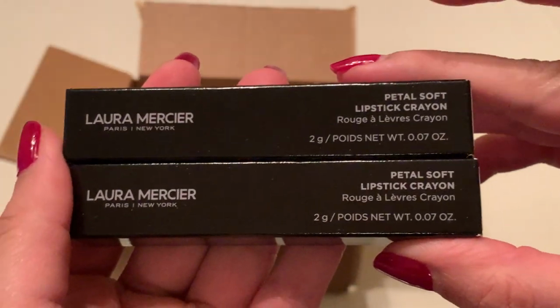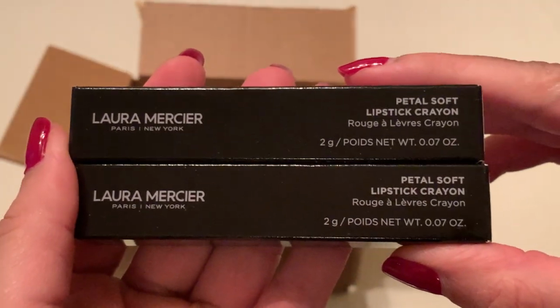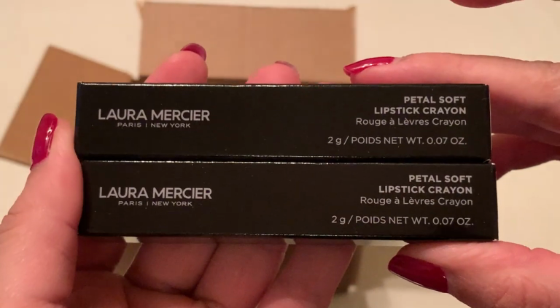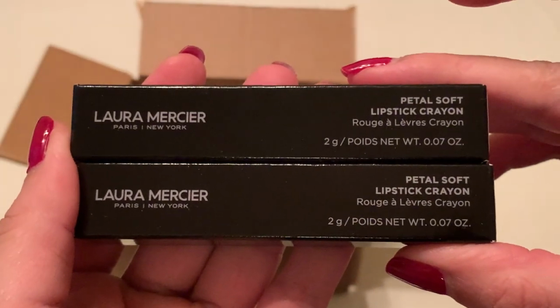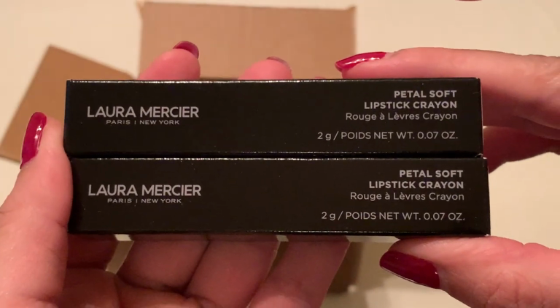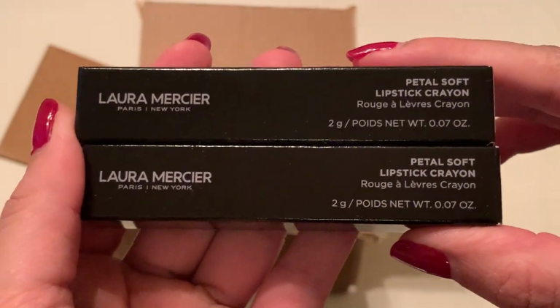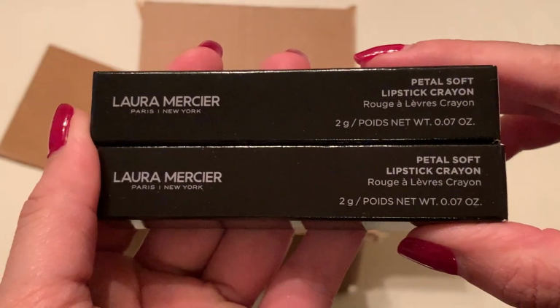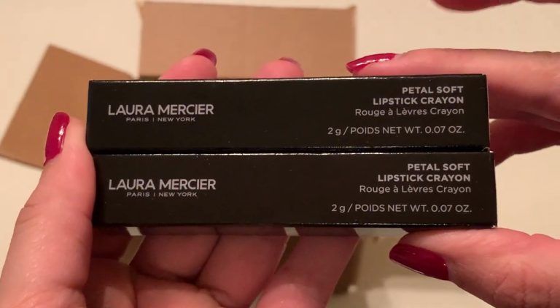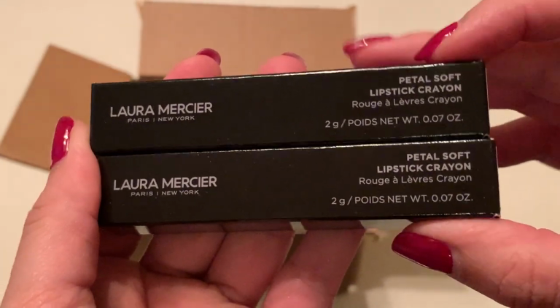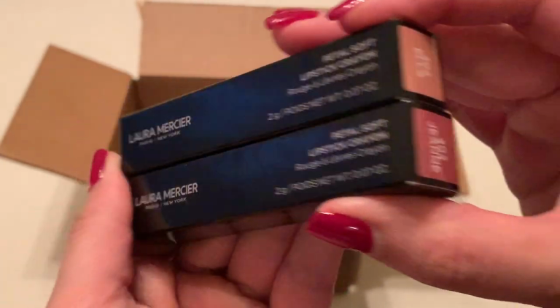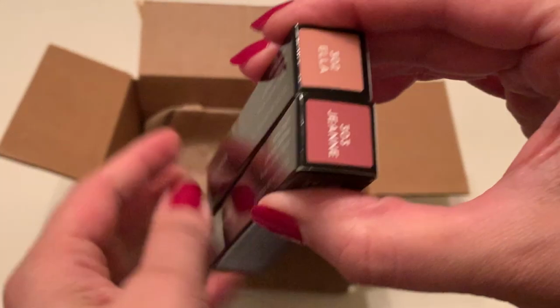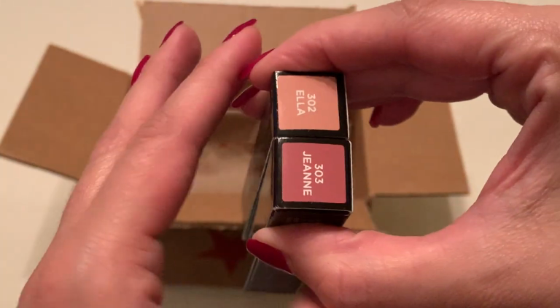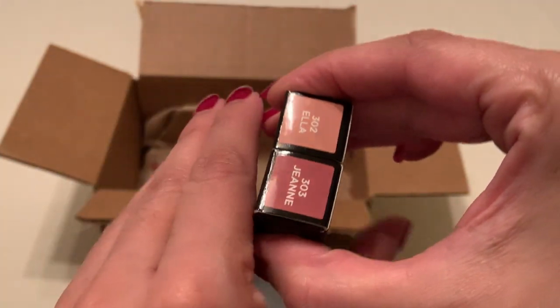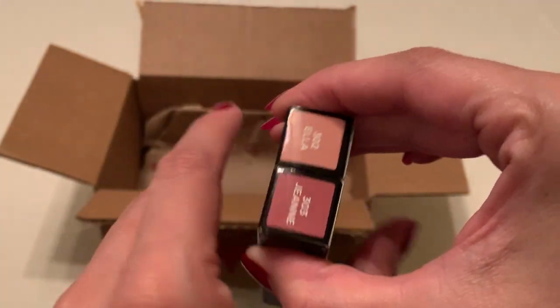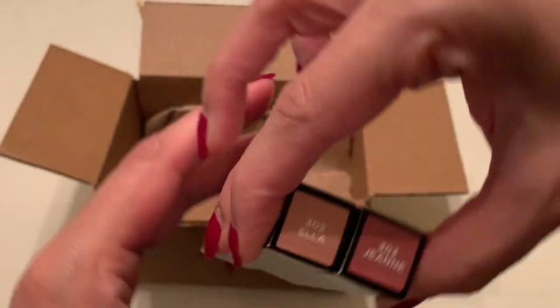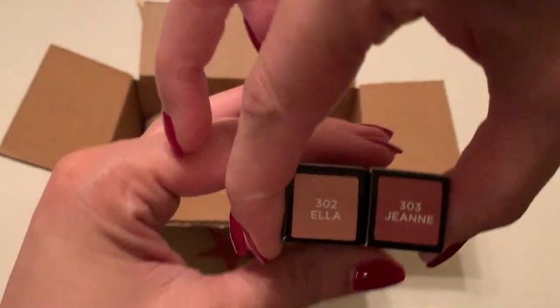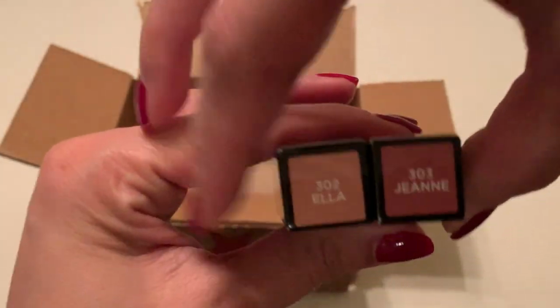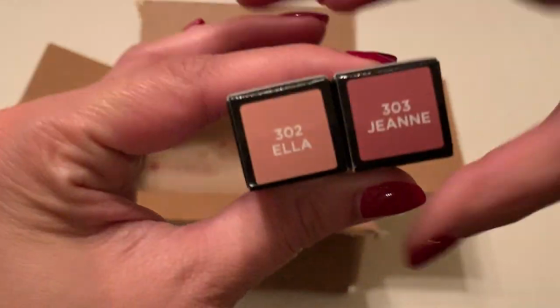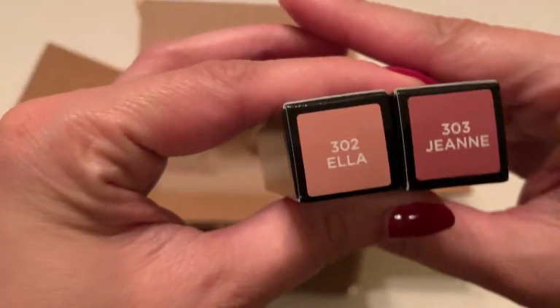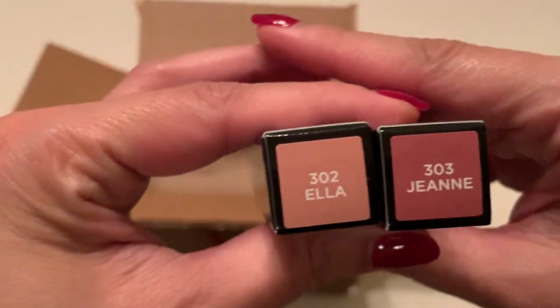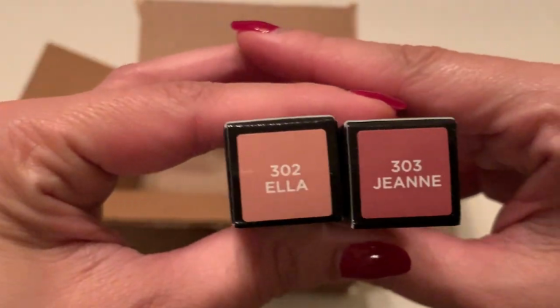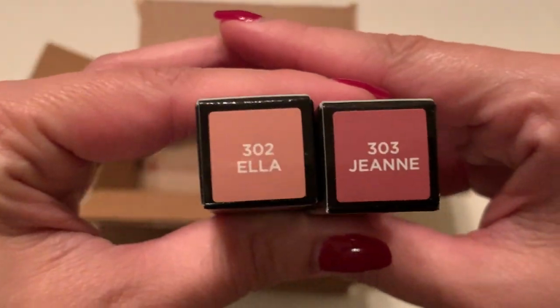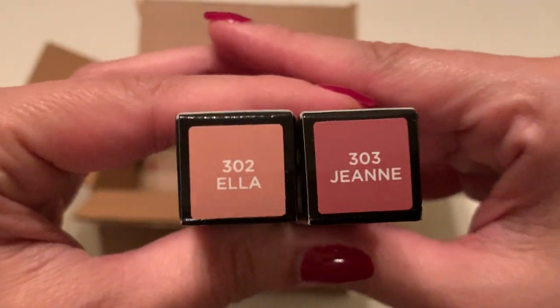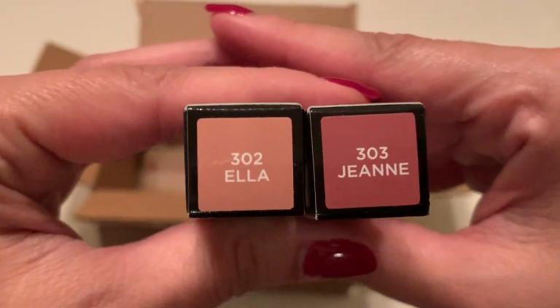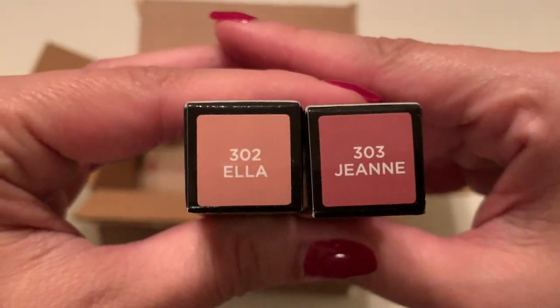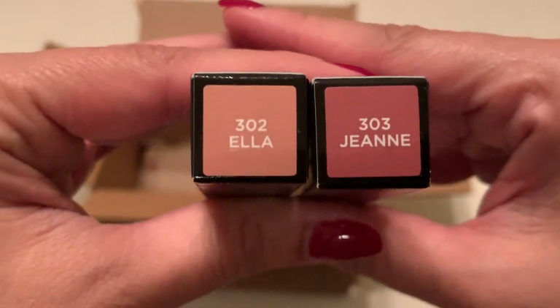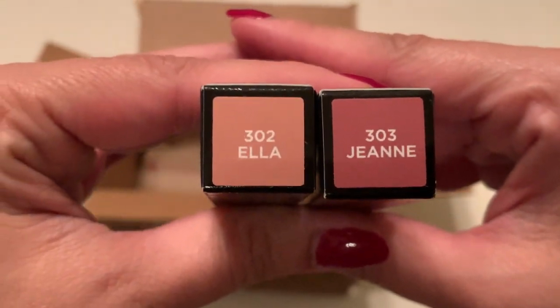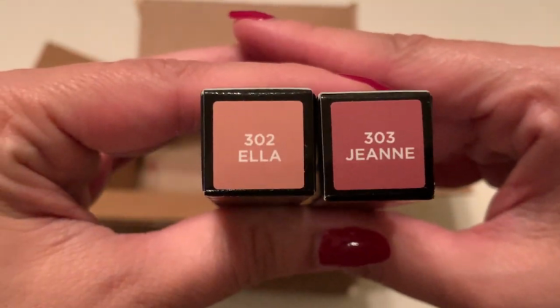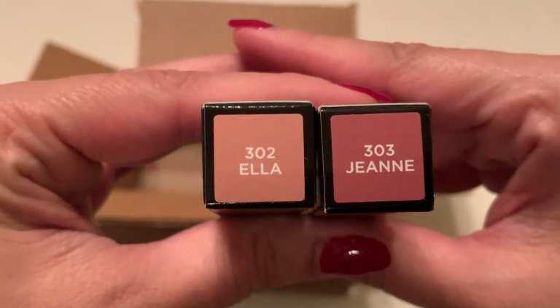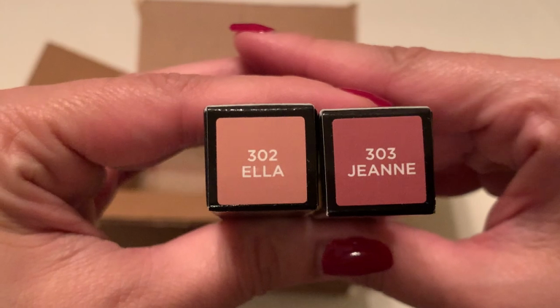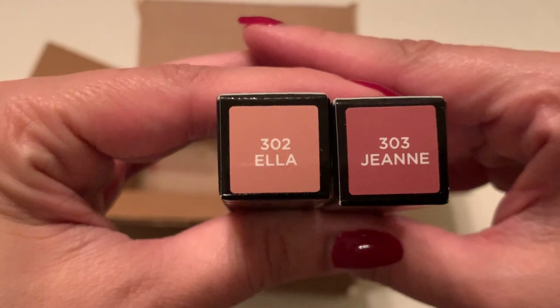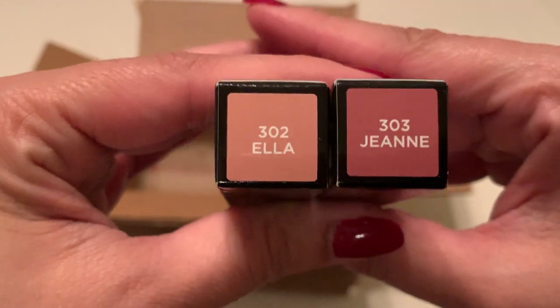These are the Petal Soft Lipstick Crayon and the two colors that I selected were 302 Ella and 303 Jean.